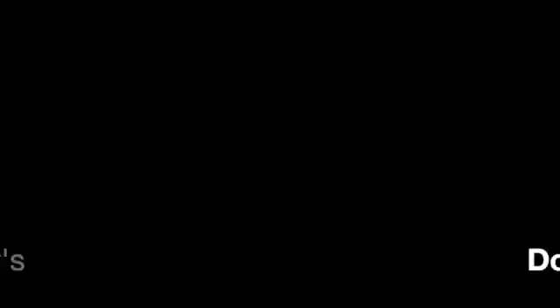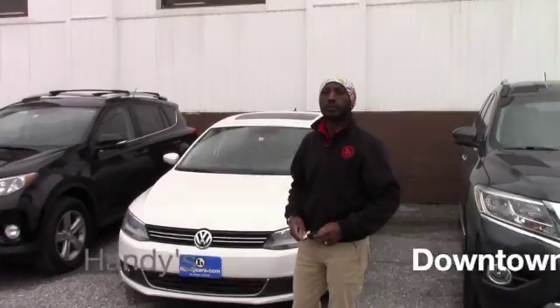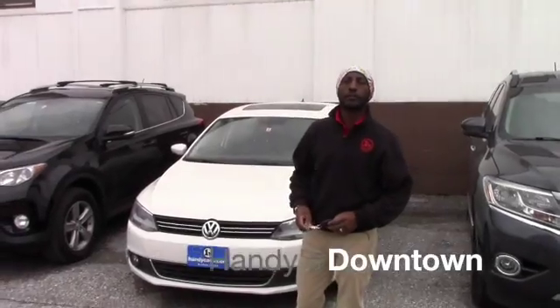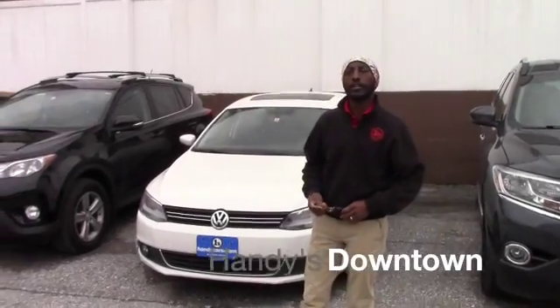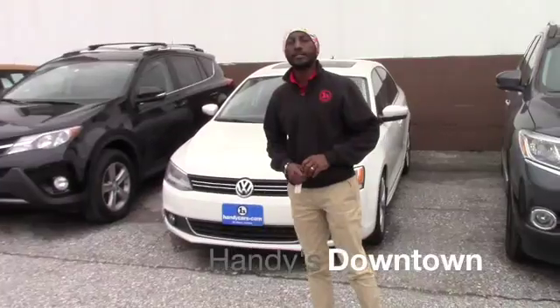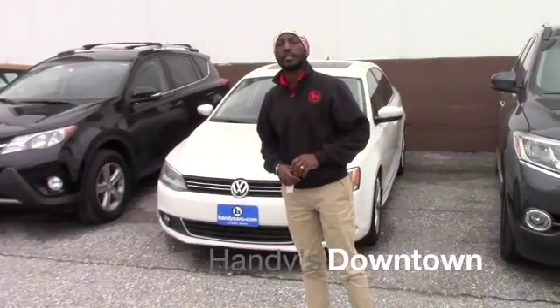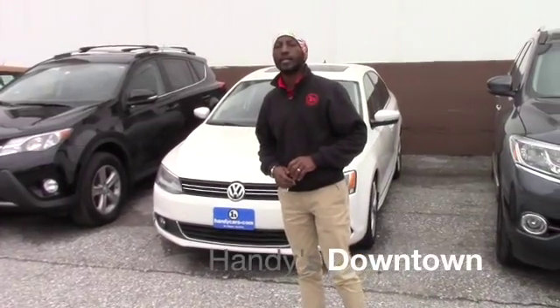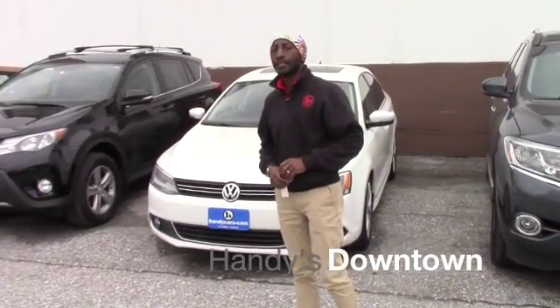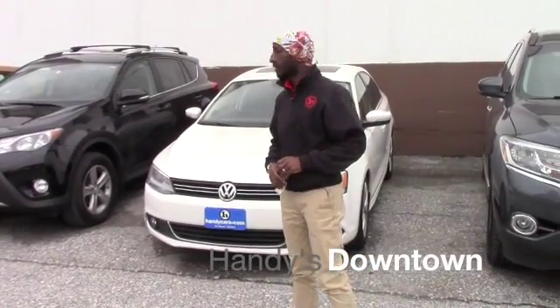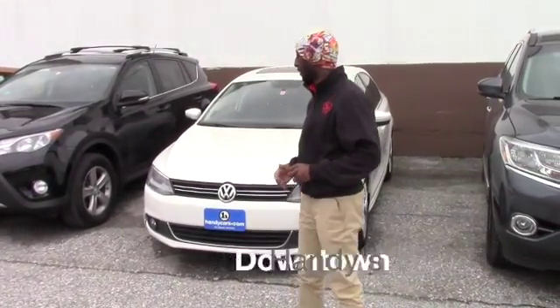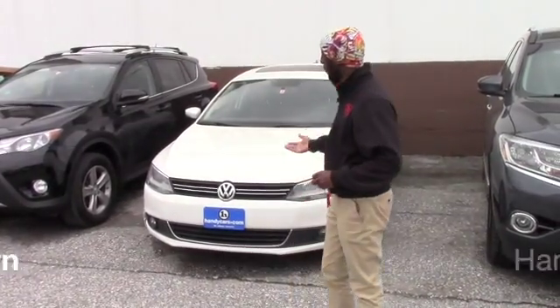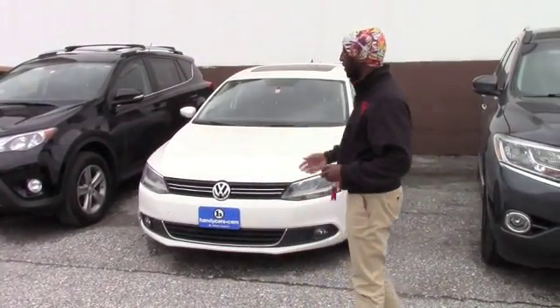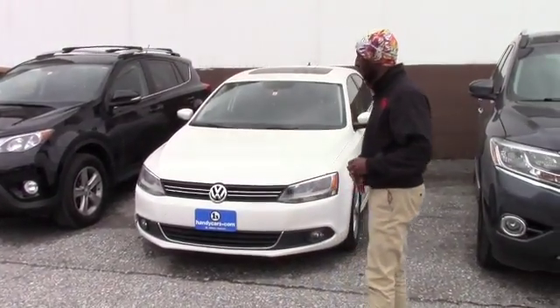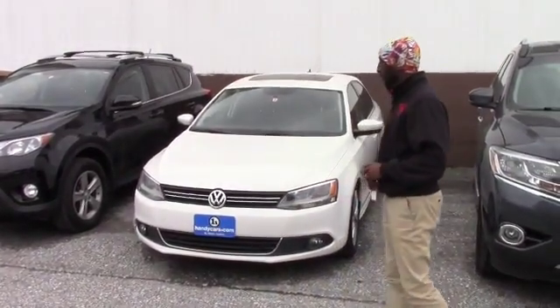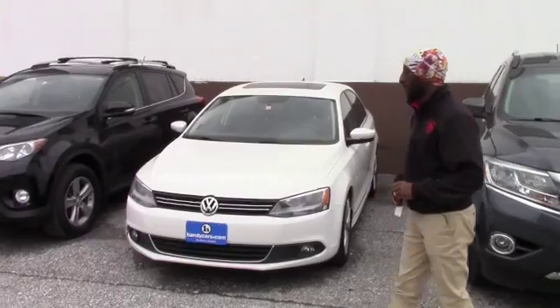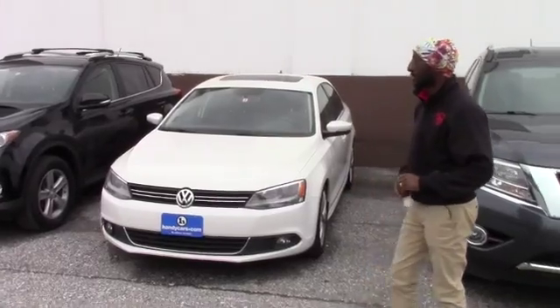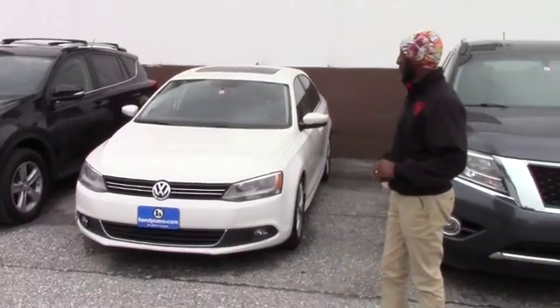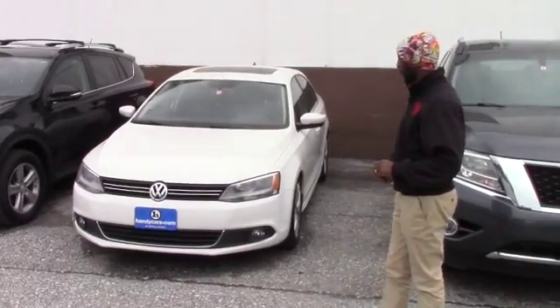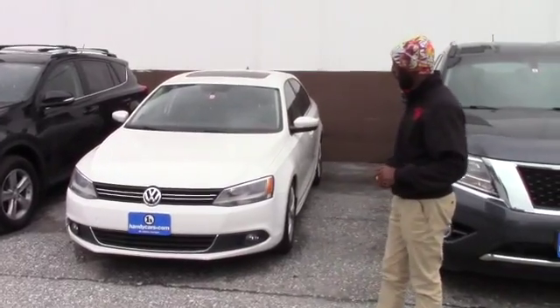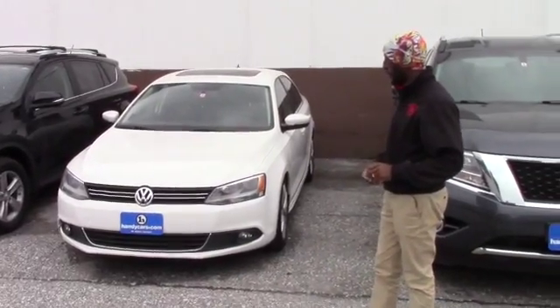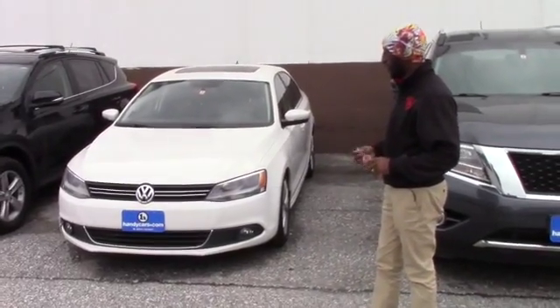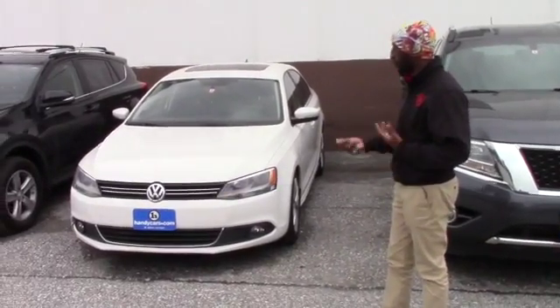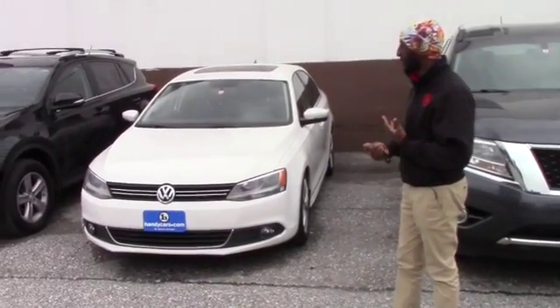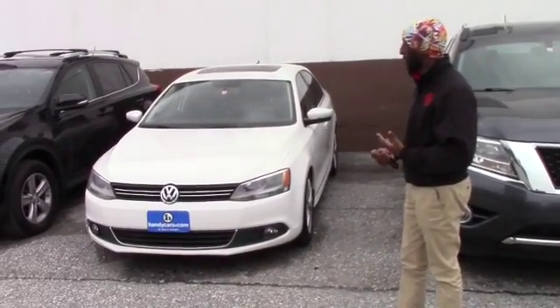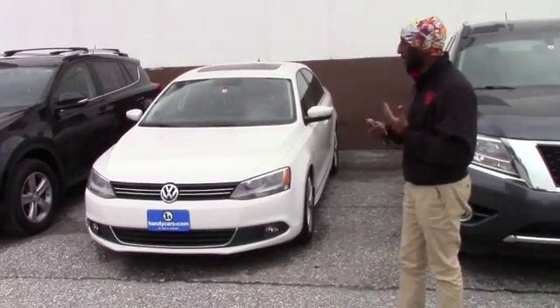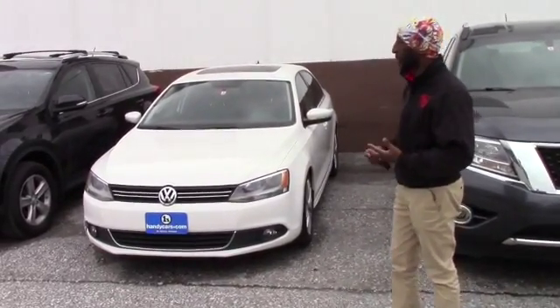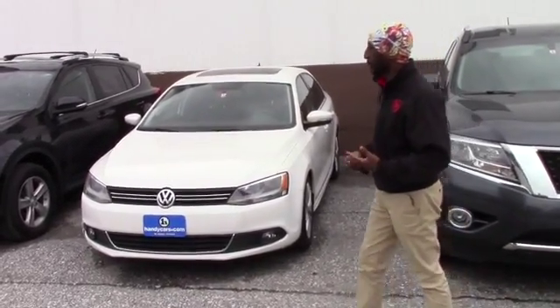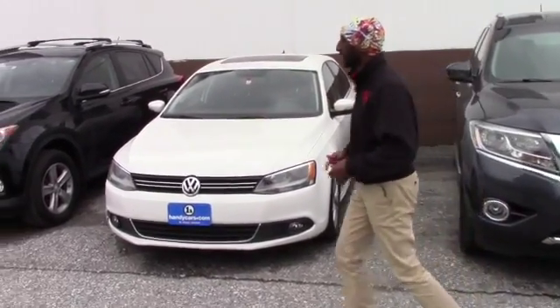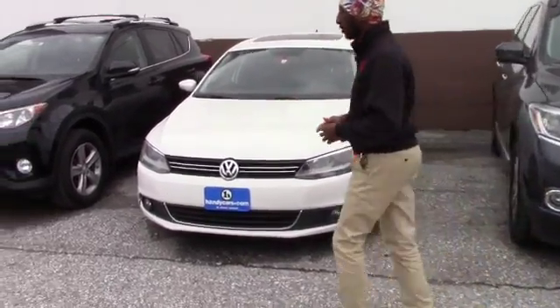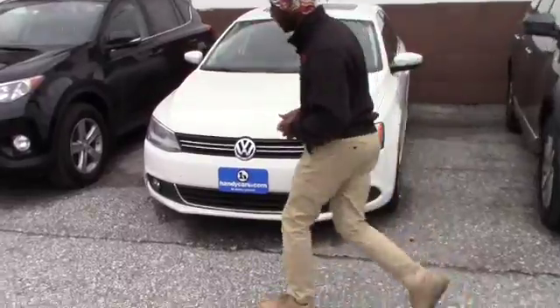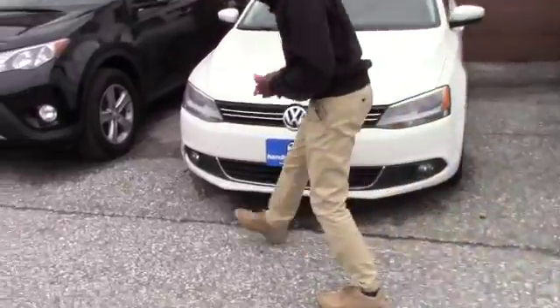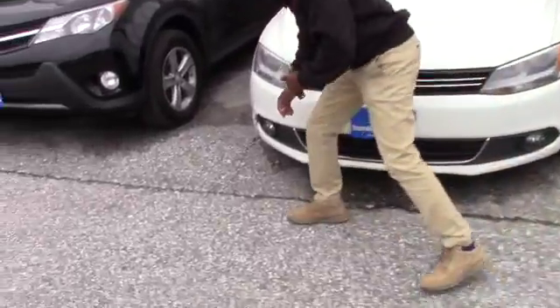Good afternoon Joy, this is Jamar here at Hendis Downtown. Thank you for your inquiry on the 2012 Volkswagen Jetta. I want to send you quick information — I will go from here on the front.